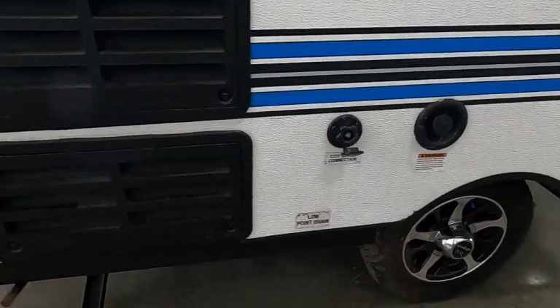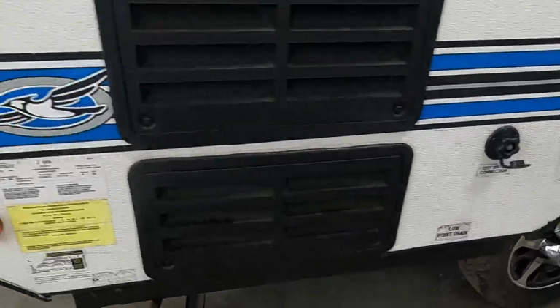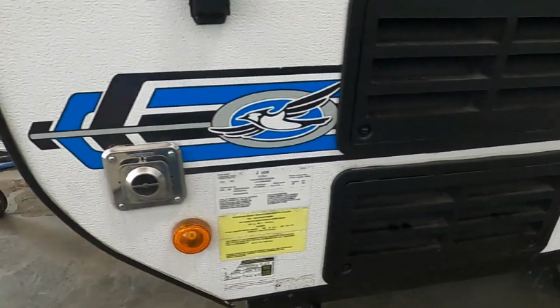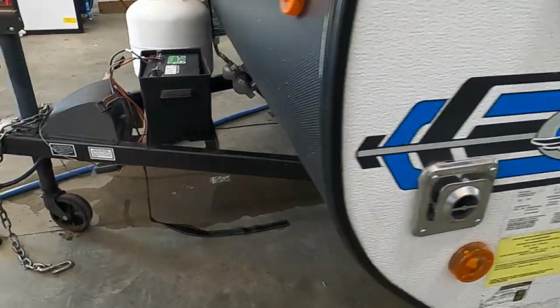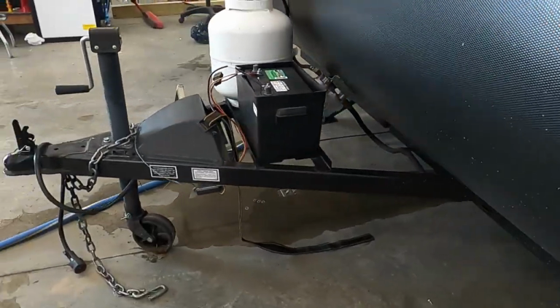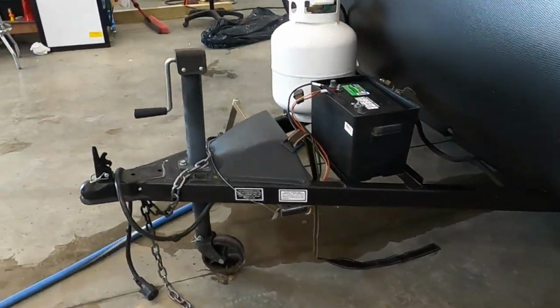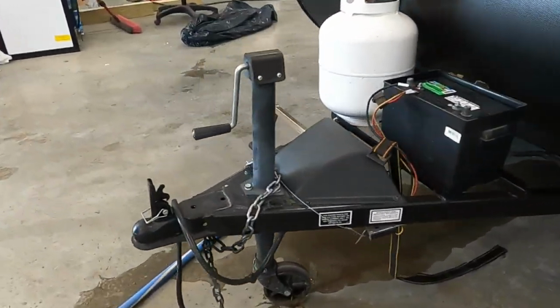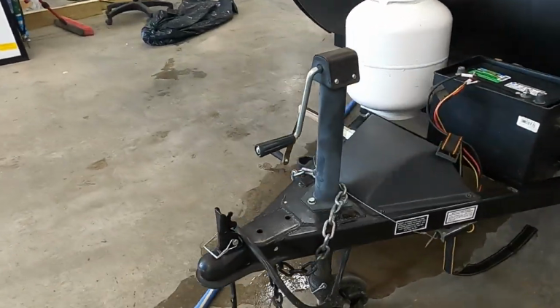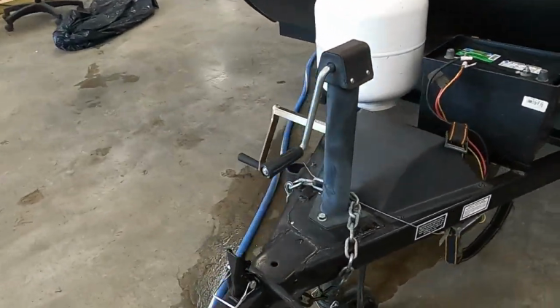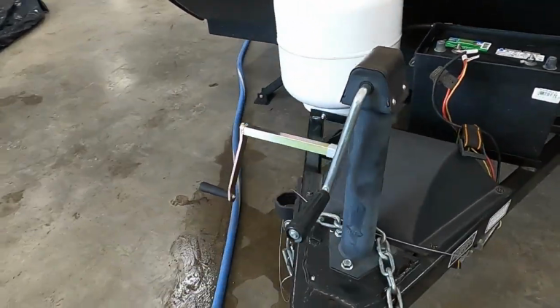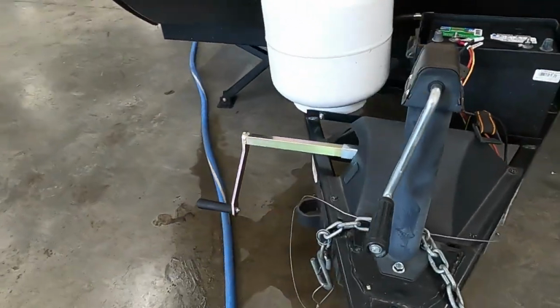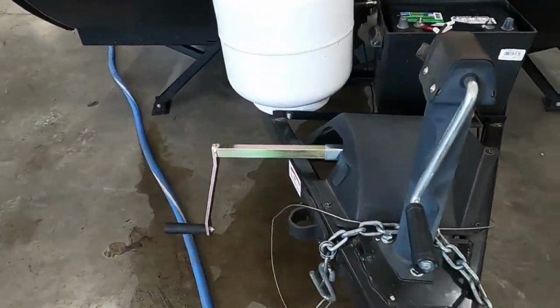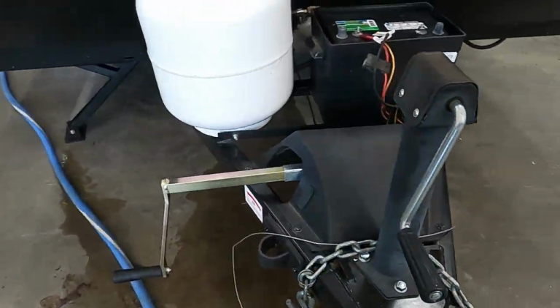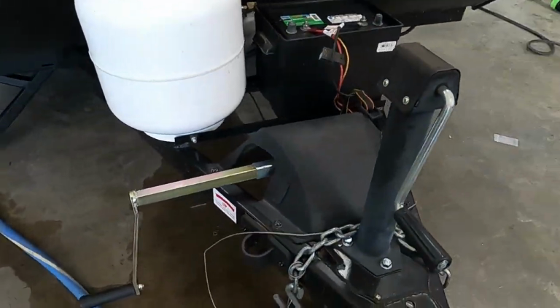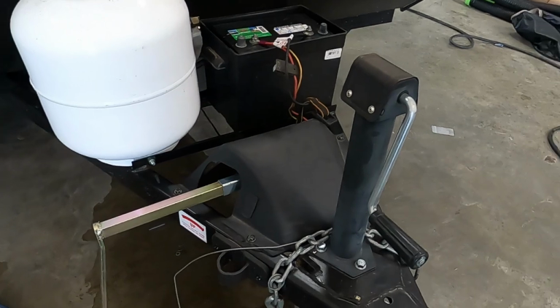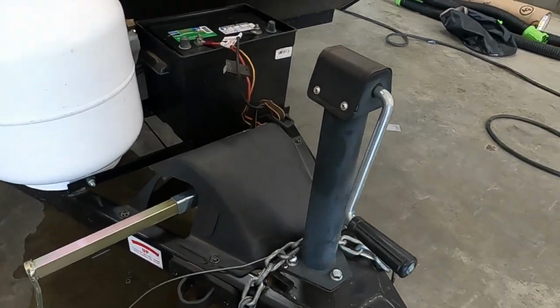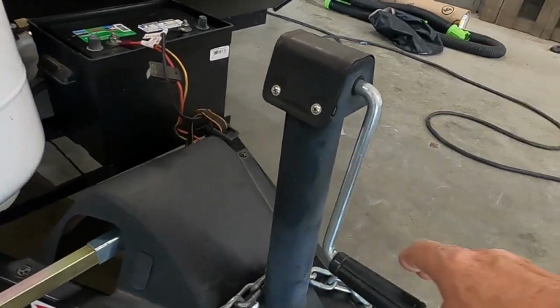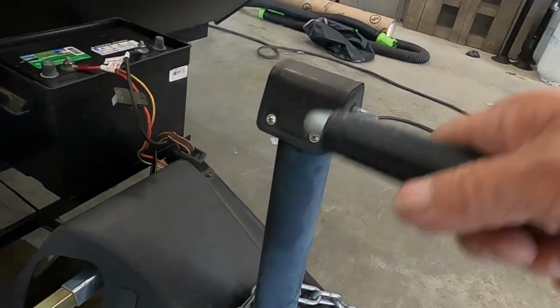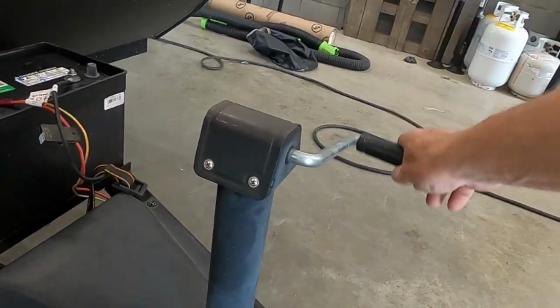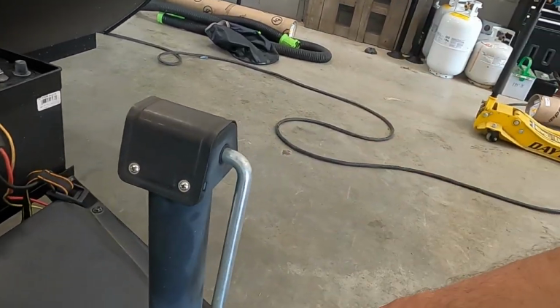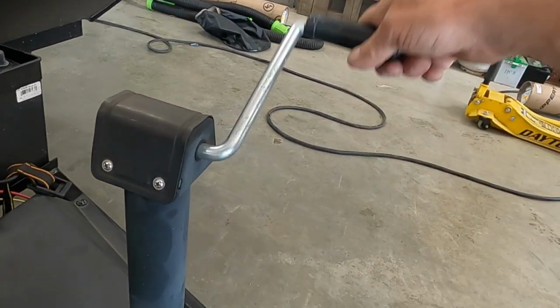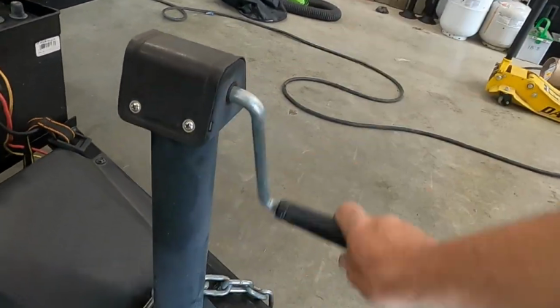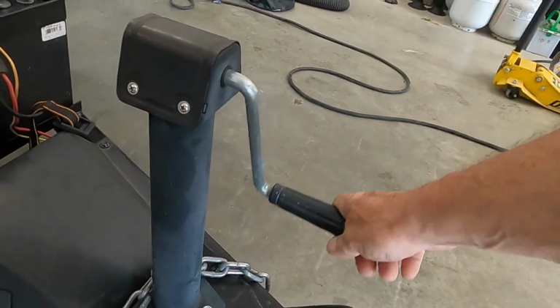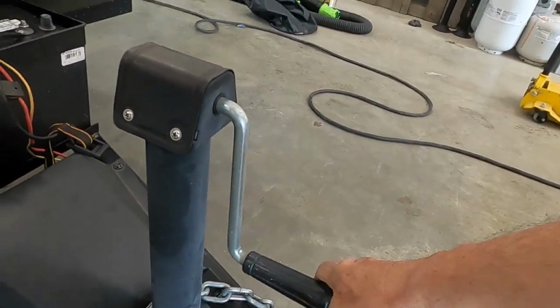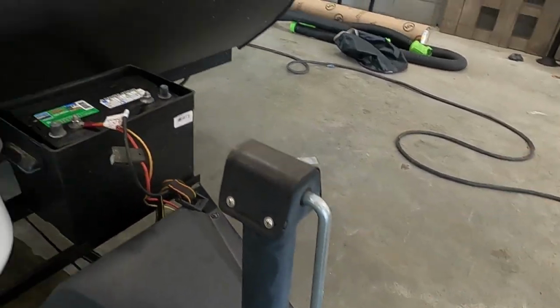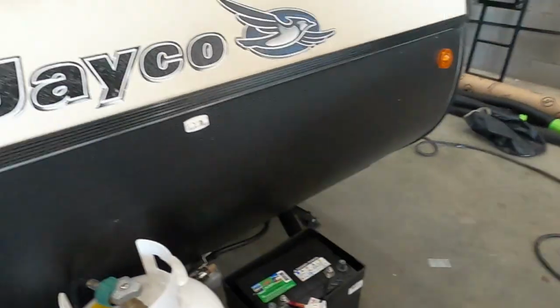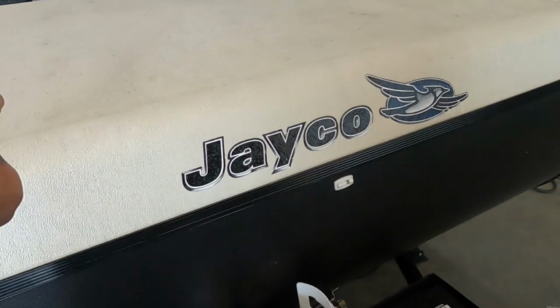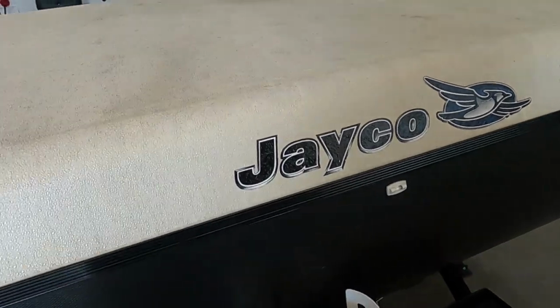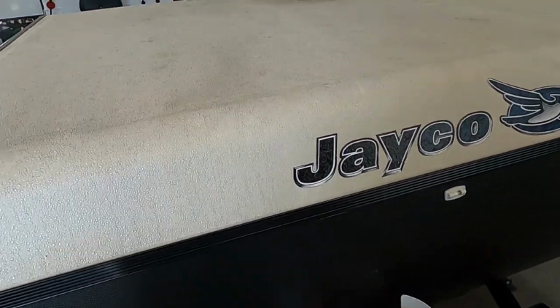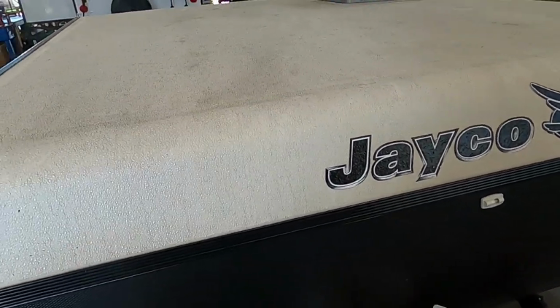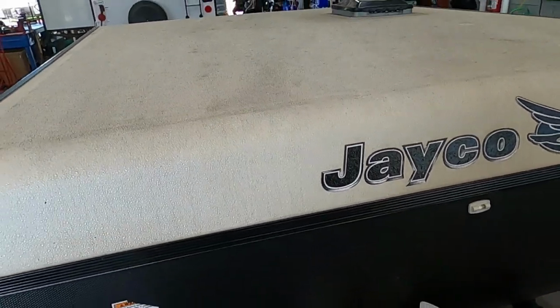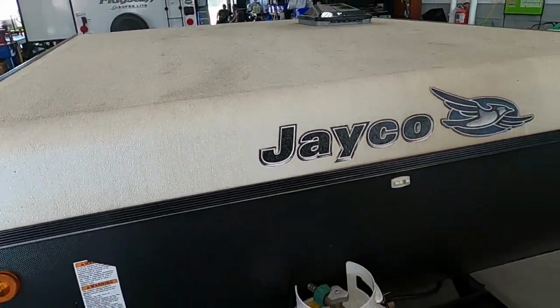The first thing you're going to do when you arrive is level your unit. It comes with a hand crank up here. Crank it to the right to bring it up and to the left to bring it down. Level up on top of this once your unit is level.